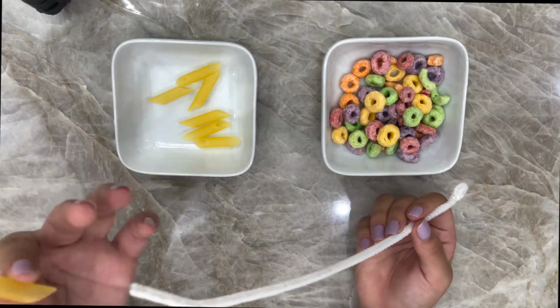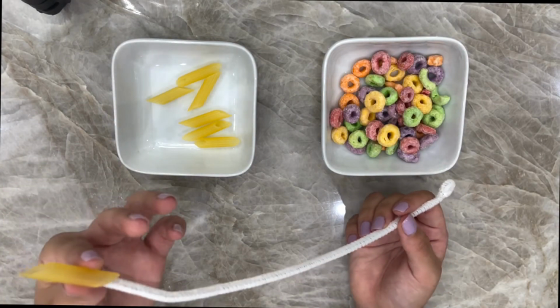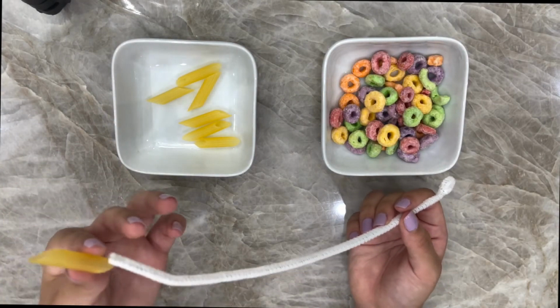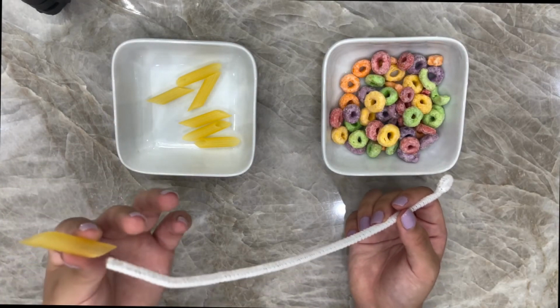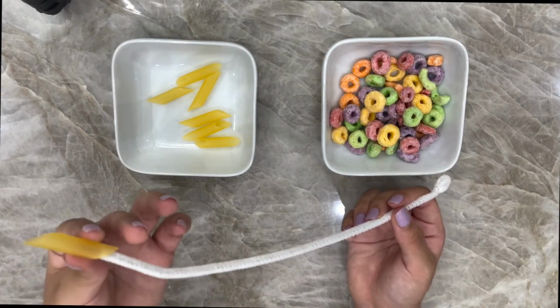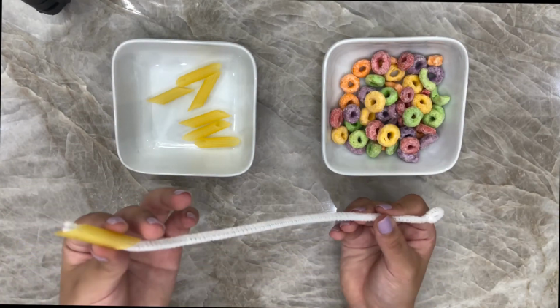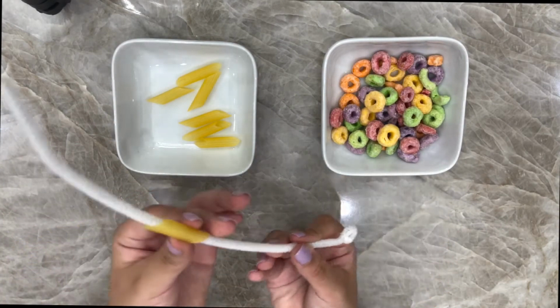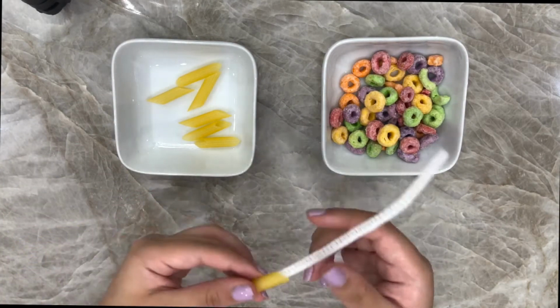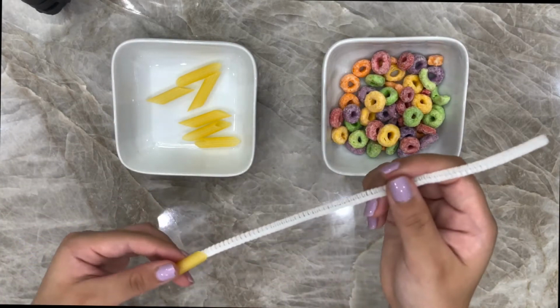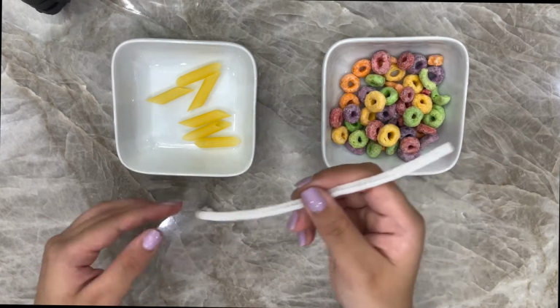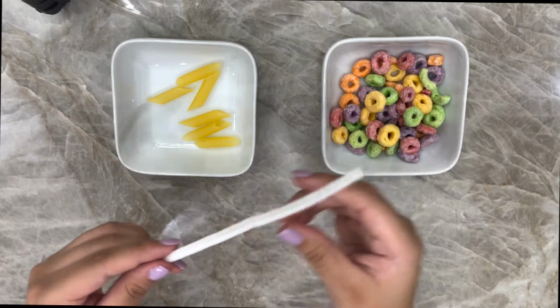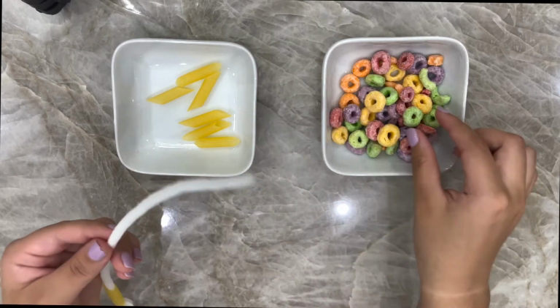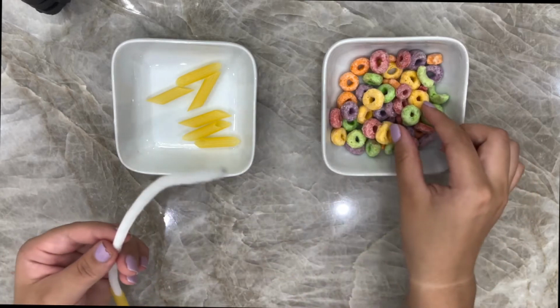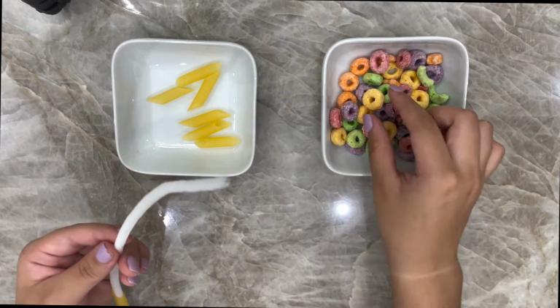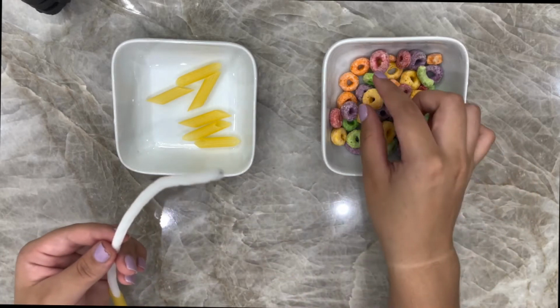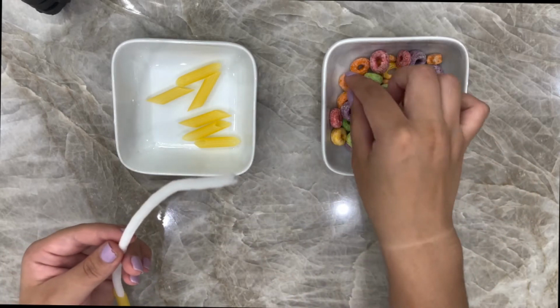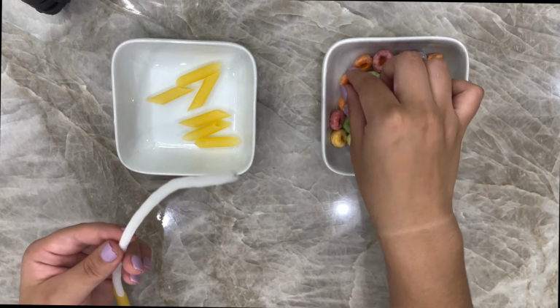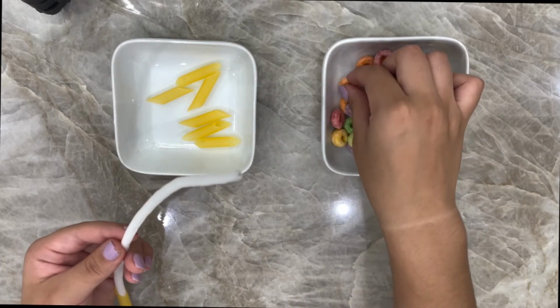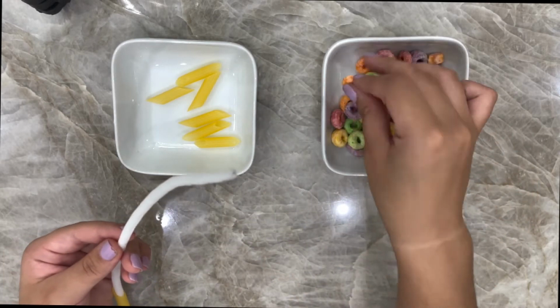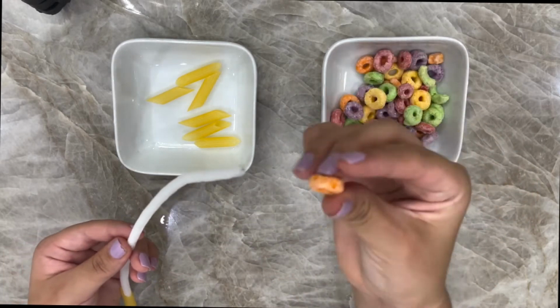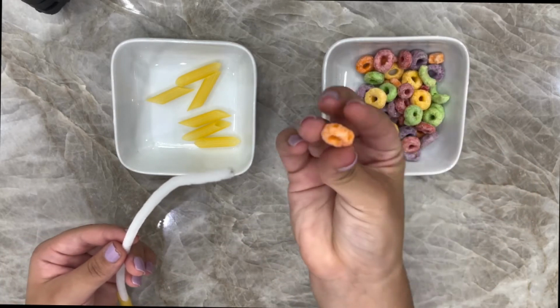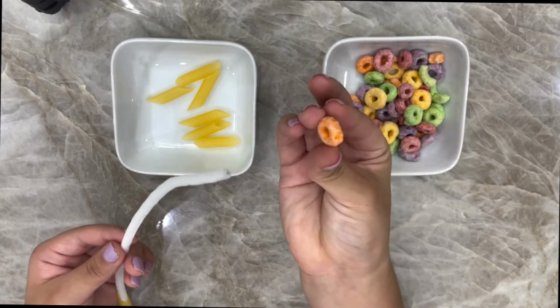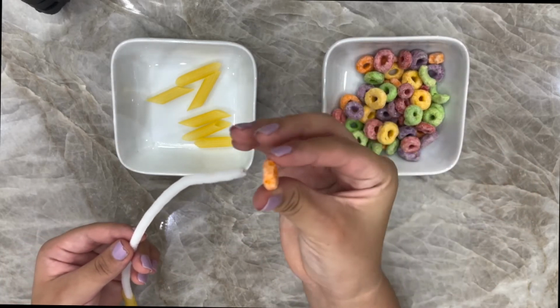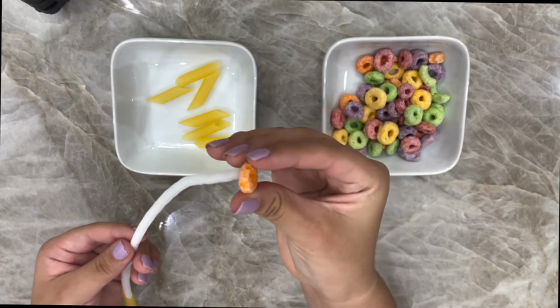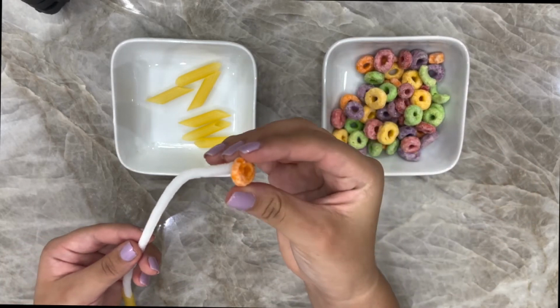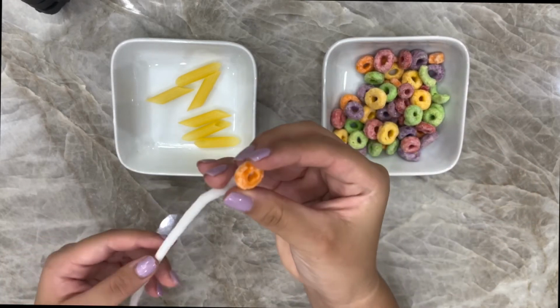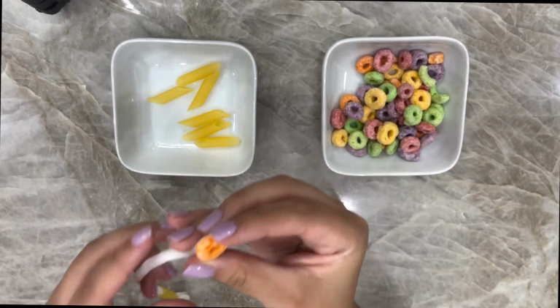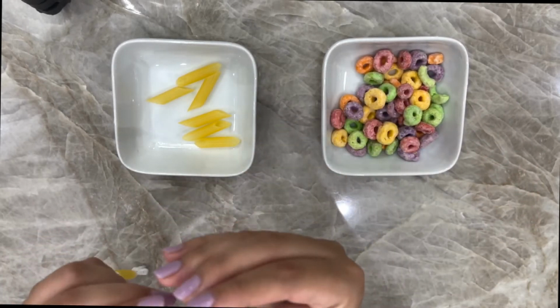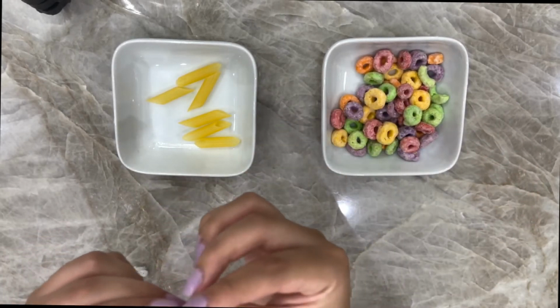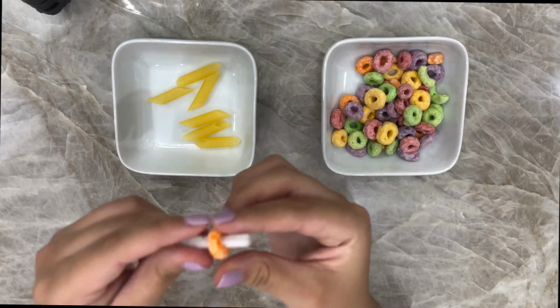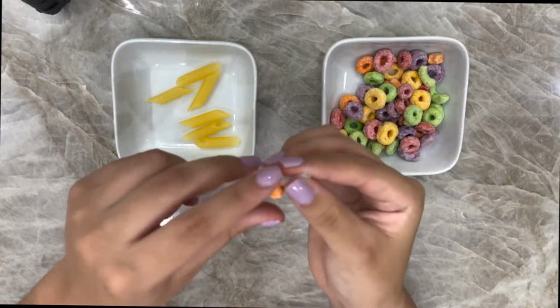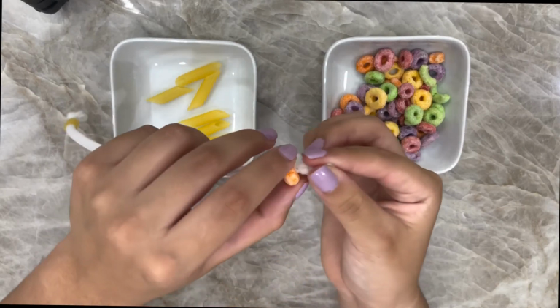Now what we're going to start off with is the bone. The two pasta represents the bone — insert it through. Next up we have our Cheerios or fruit loops. You're going to put it through, and you're going to notice that we're going to have a pattern.